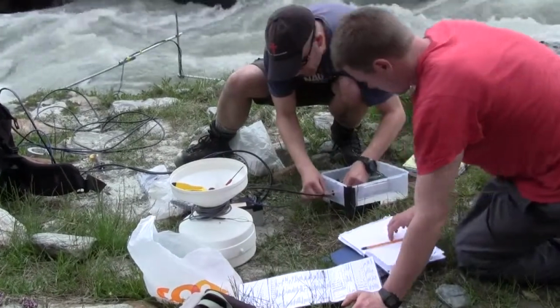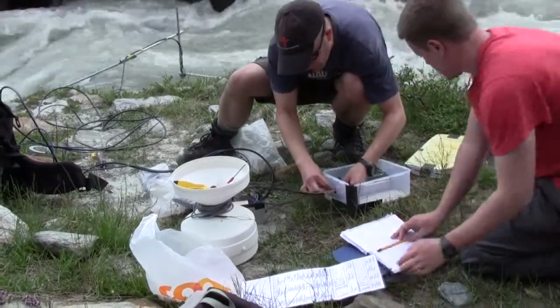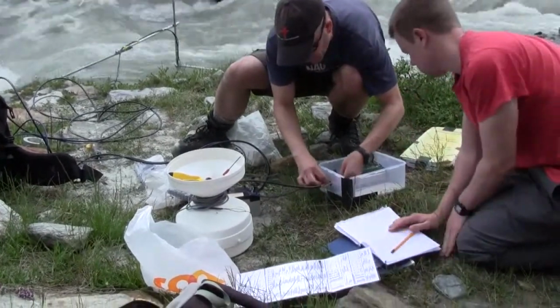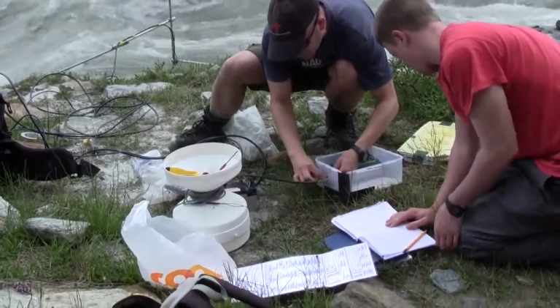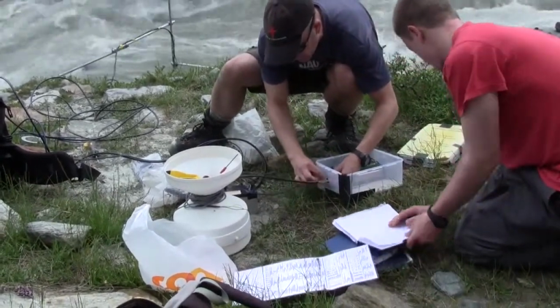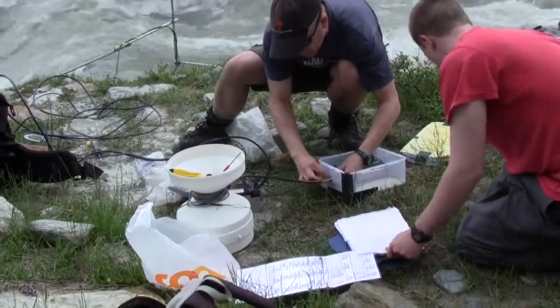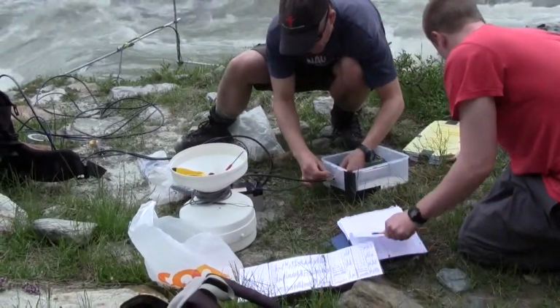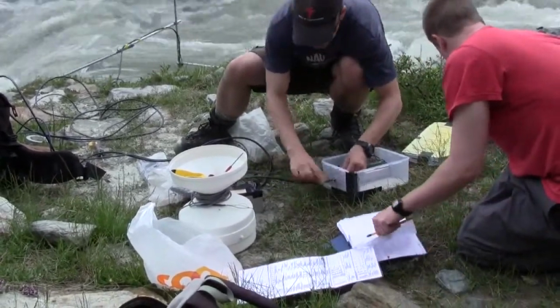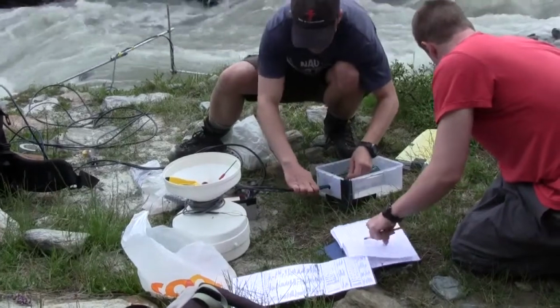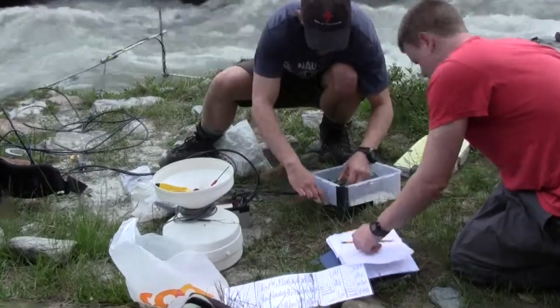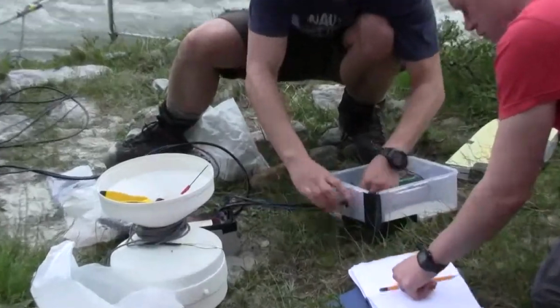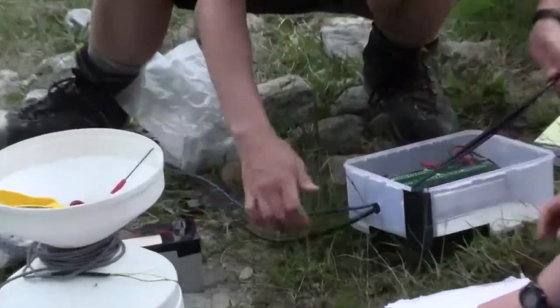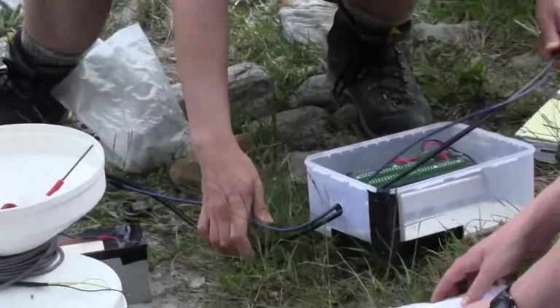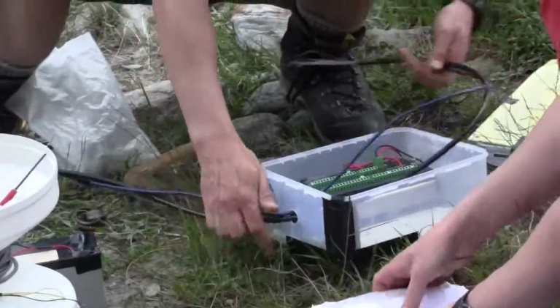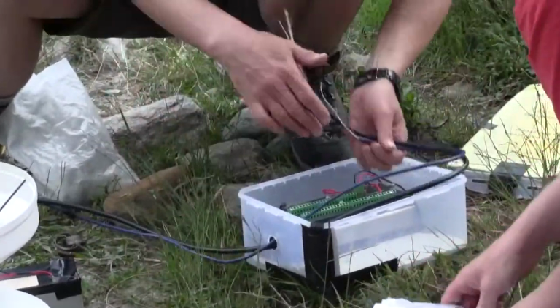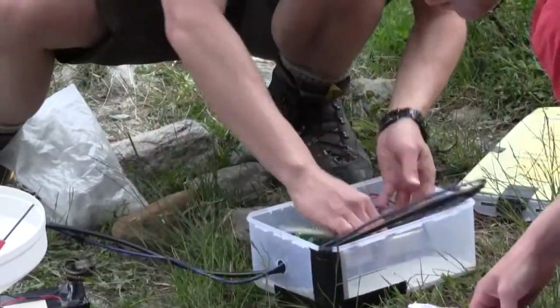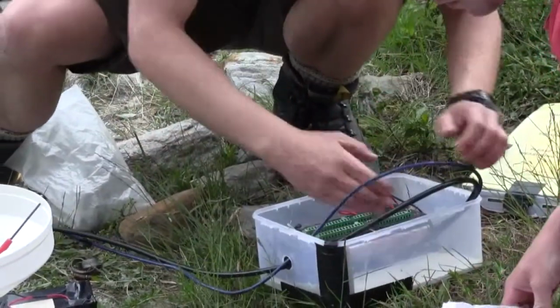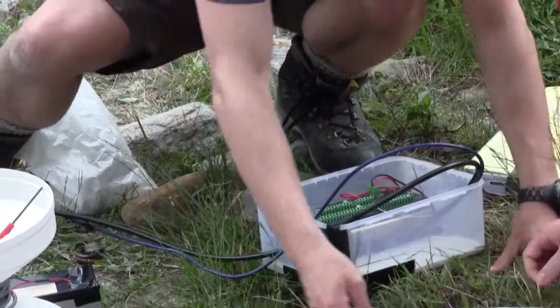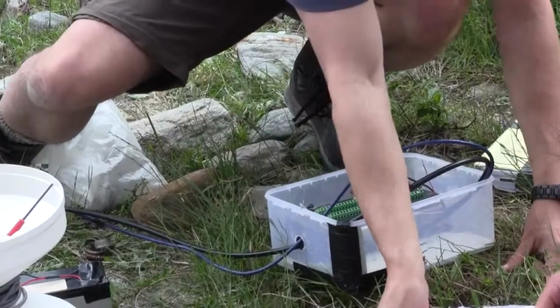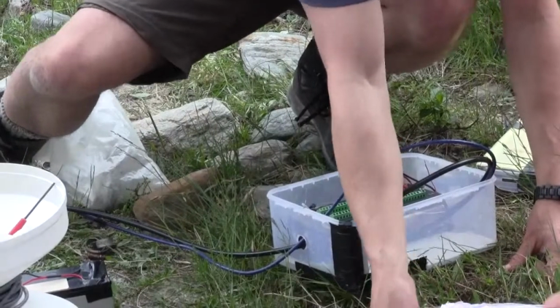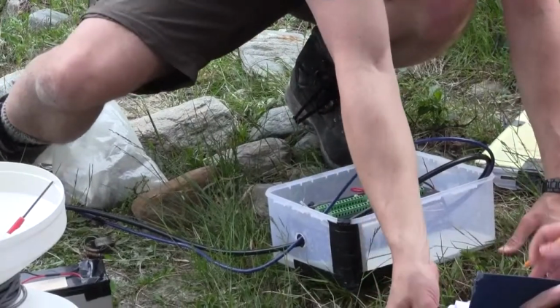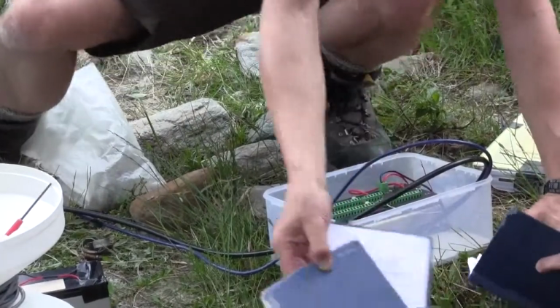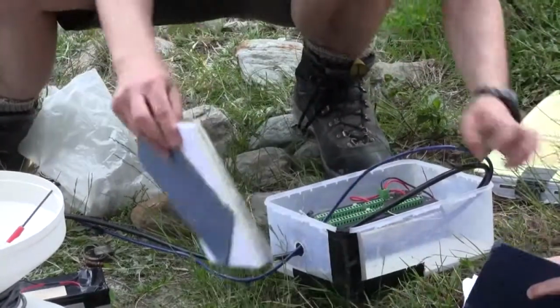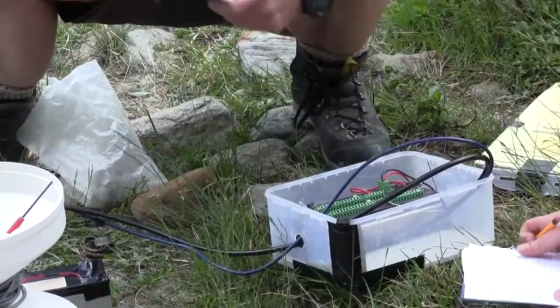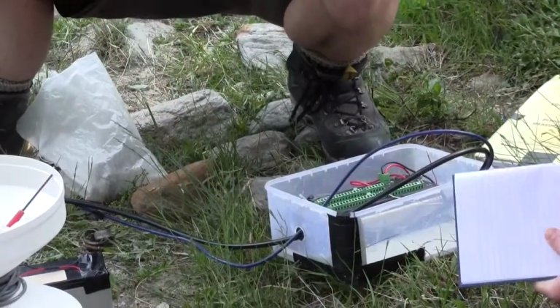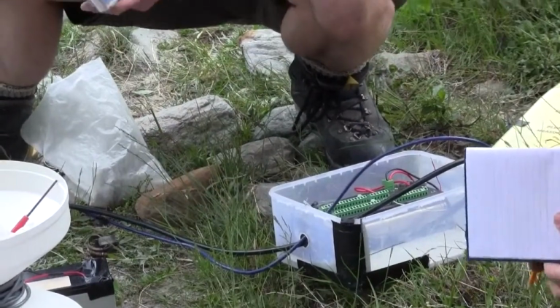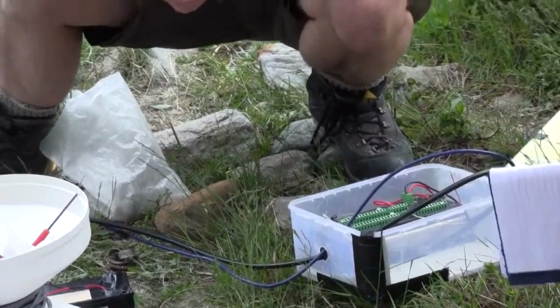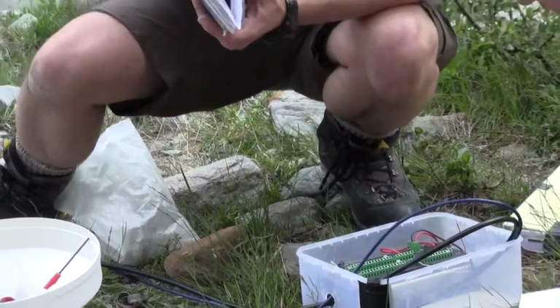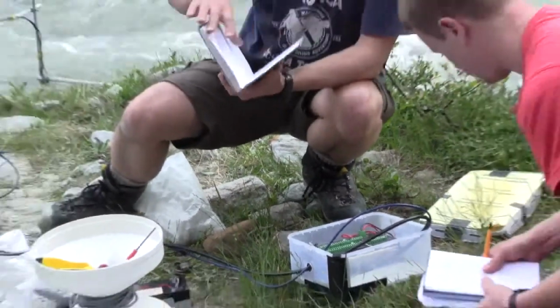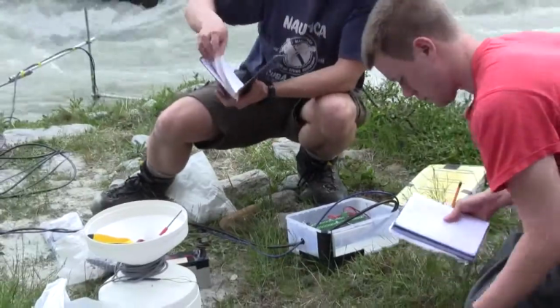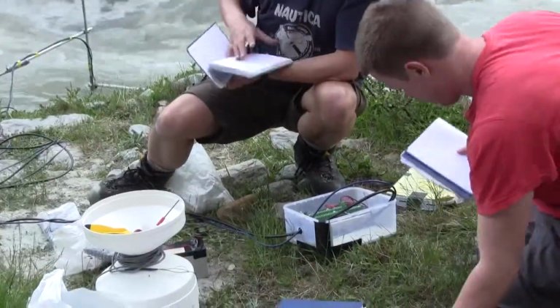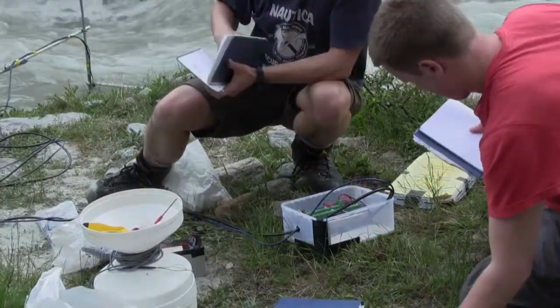Once you've connected your instruments, put the datalogger a good distance away from the river, particularly in mountainous areas where rivers rise rapidly. You should seek help from your project supervisor or an experienced scientist when attaching and programming the datalogger.